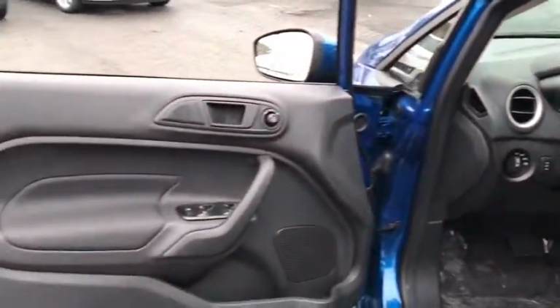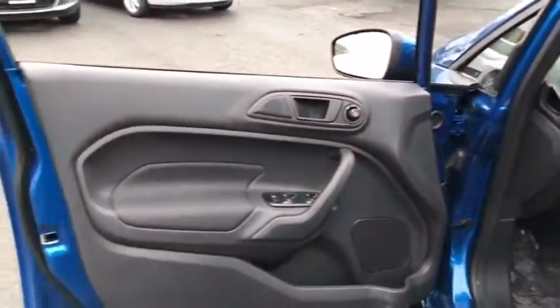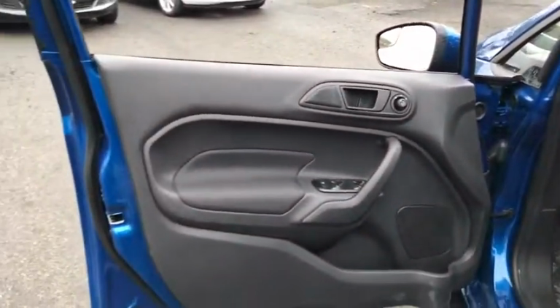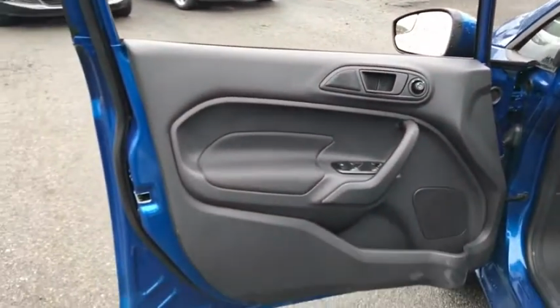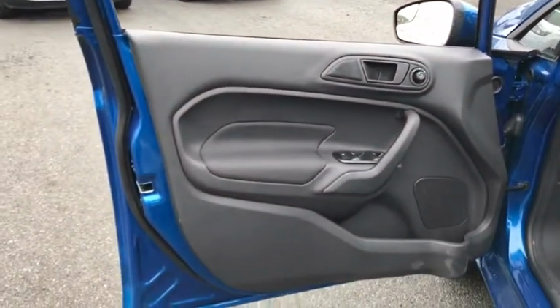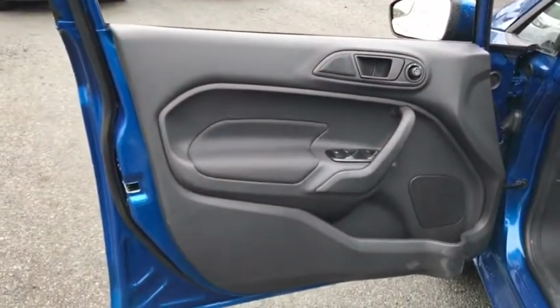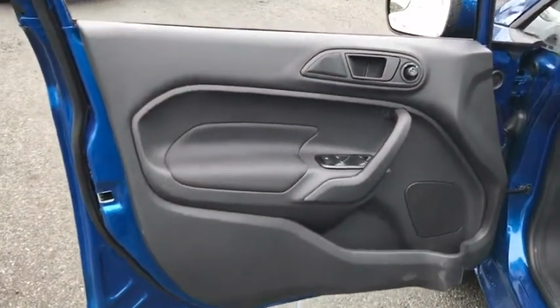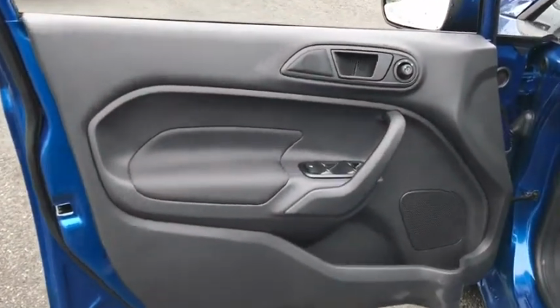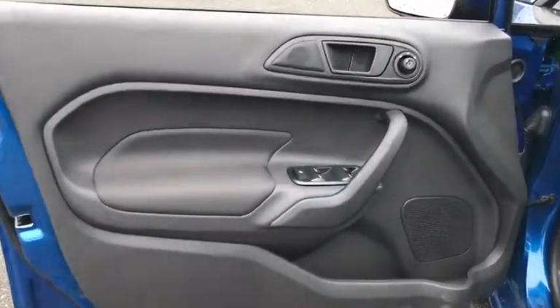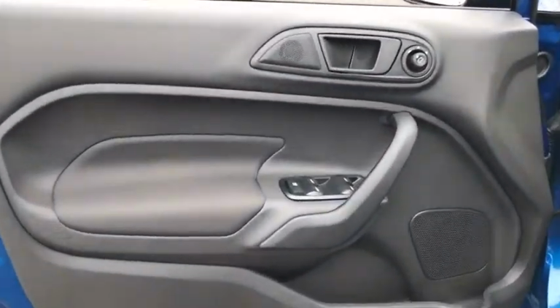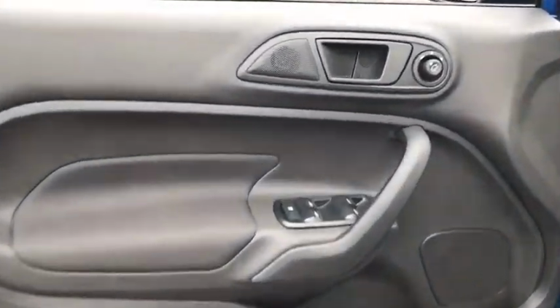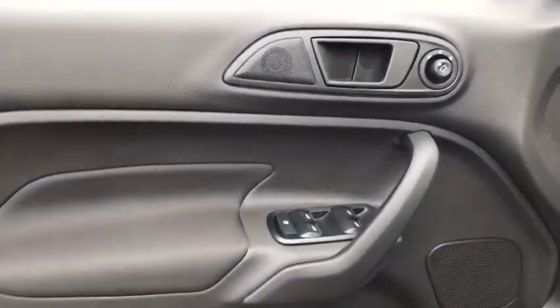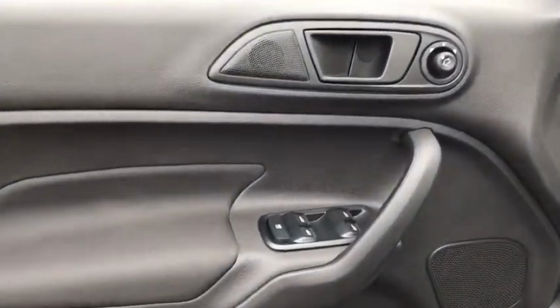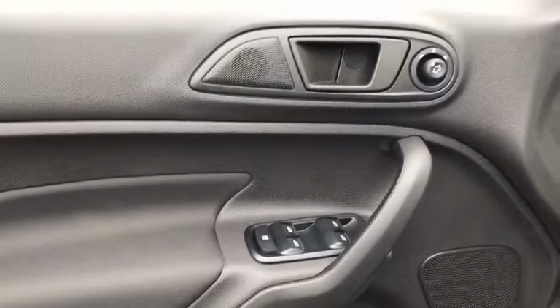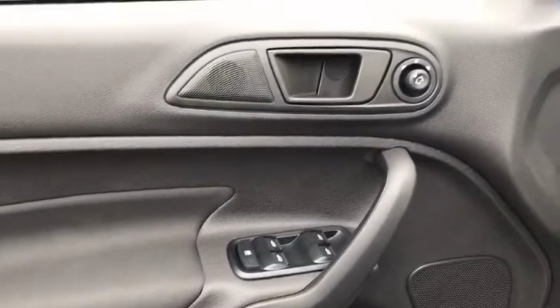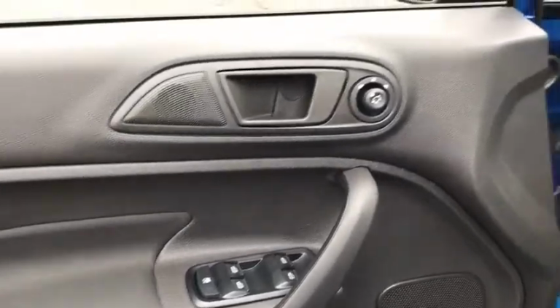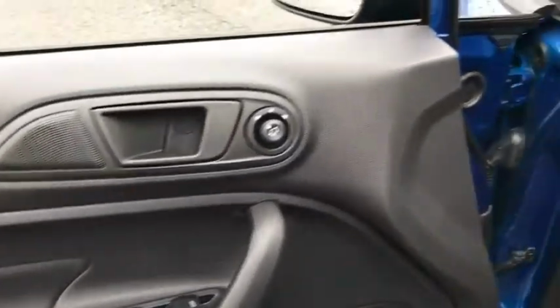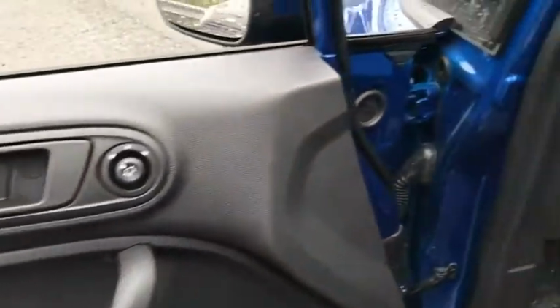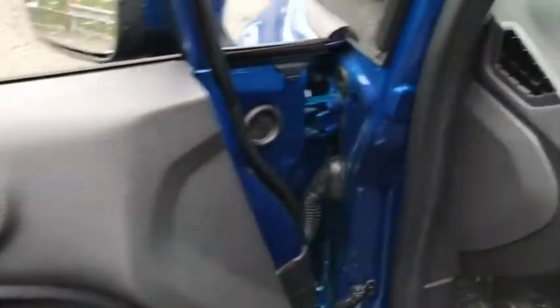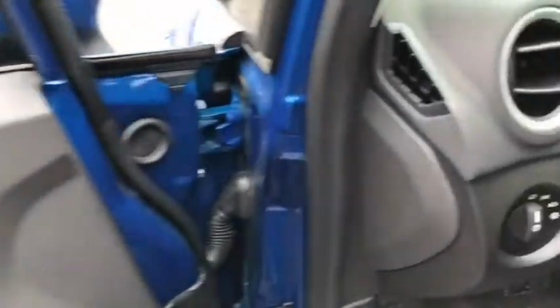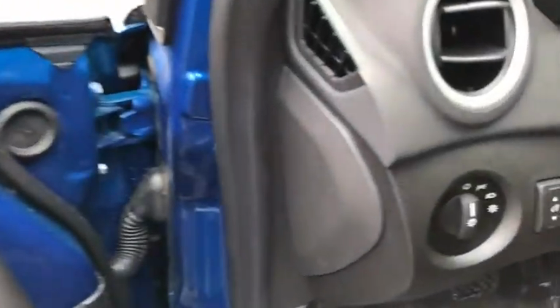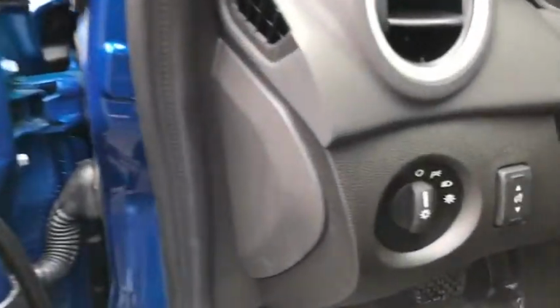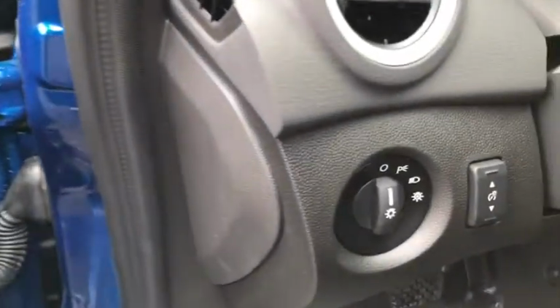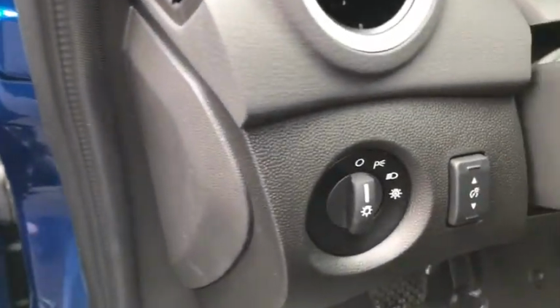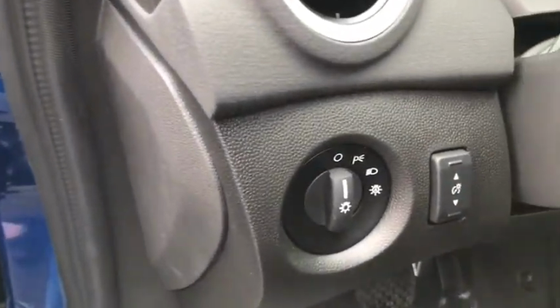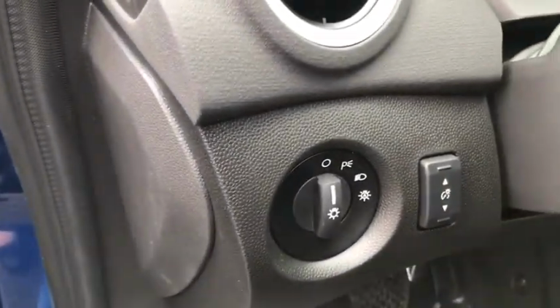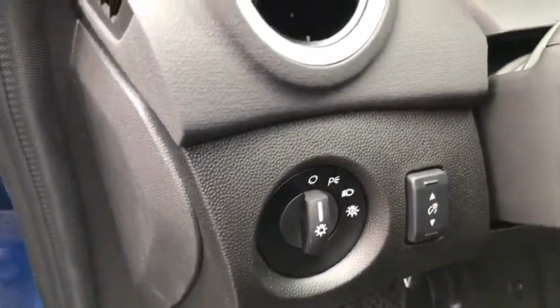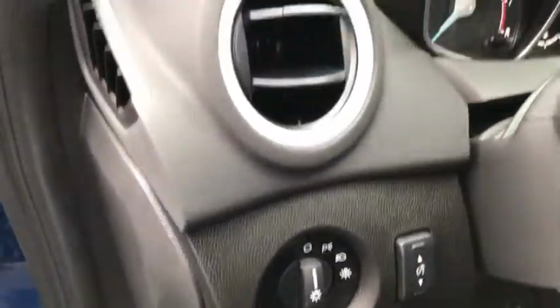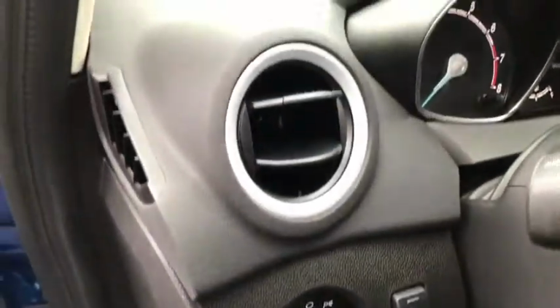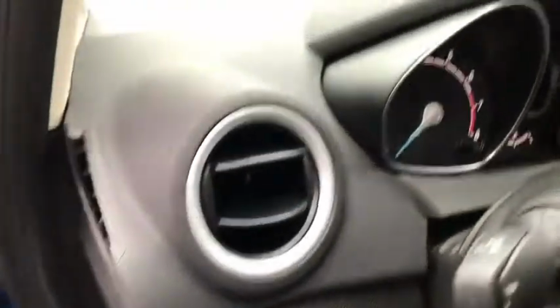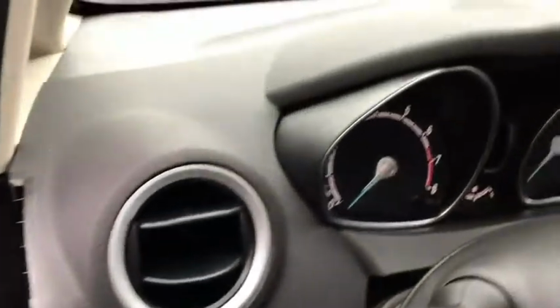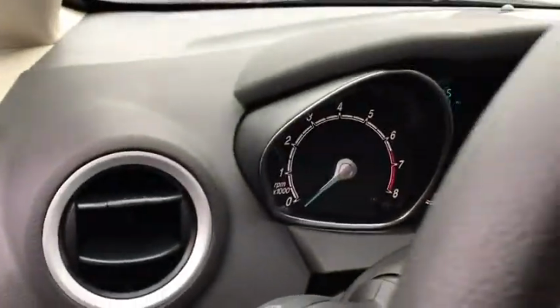Bluetooth, driver airbag, power steering, adjustable steering wheel, floor mats, cruise control, aluminum wheels, FWD.